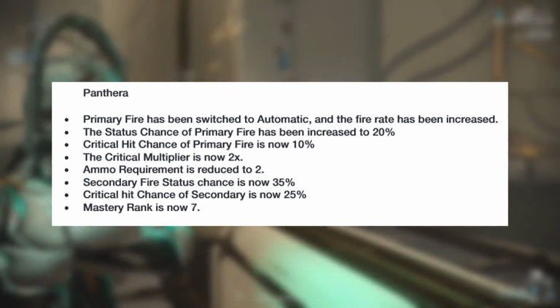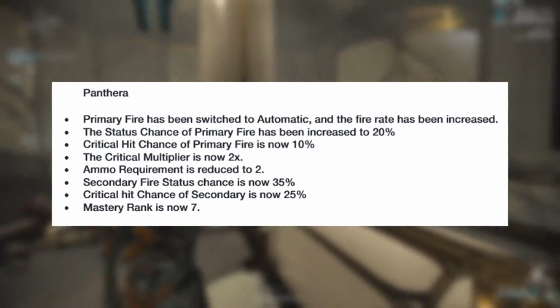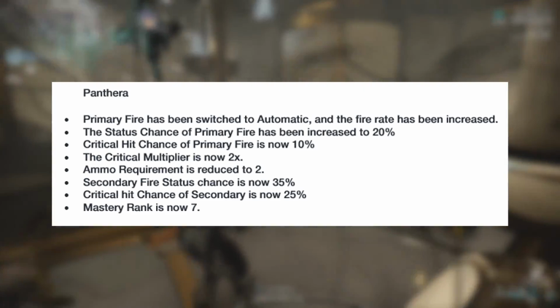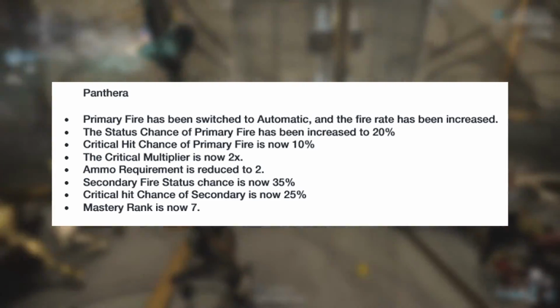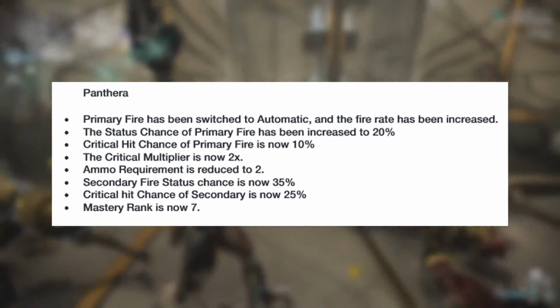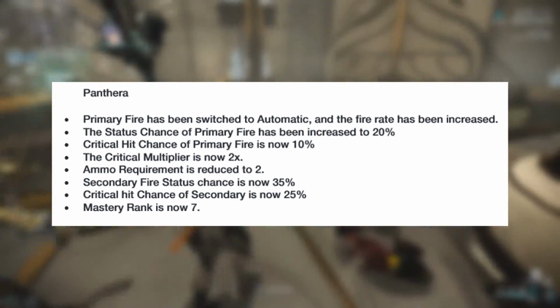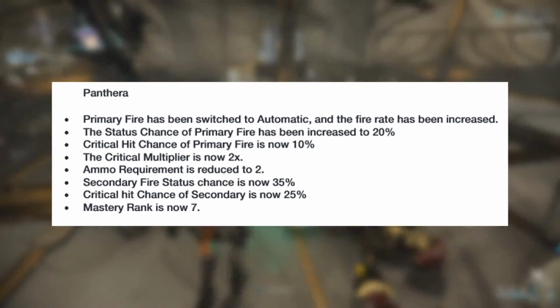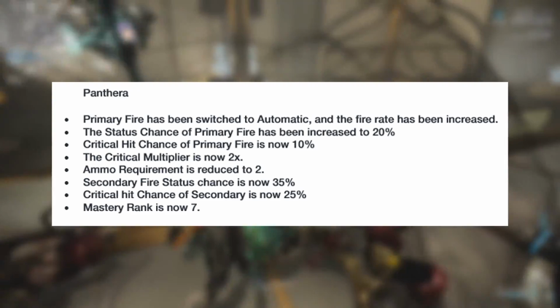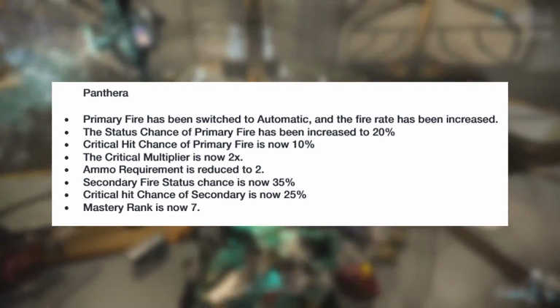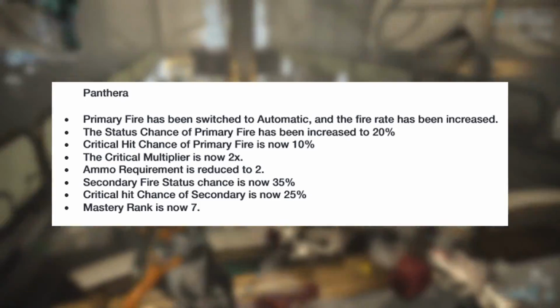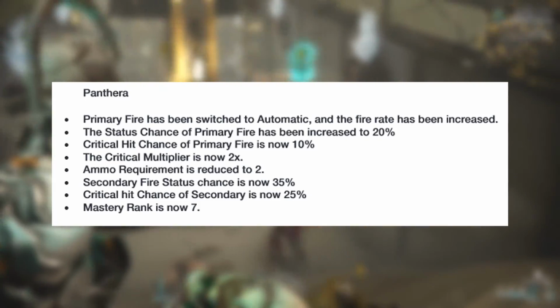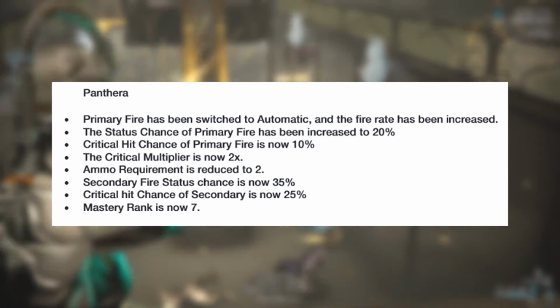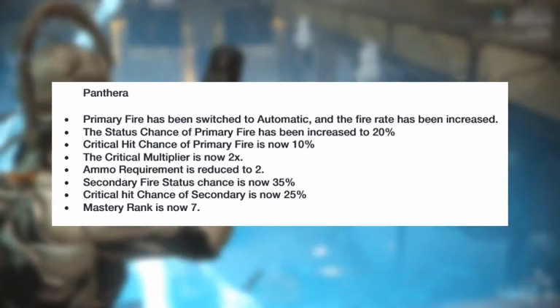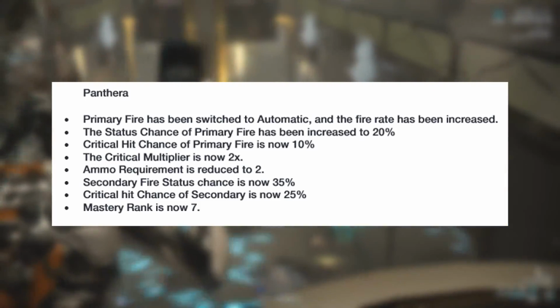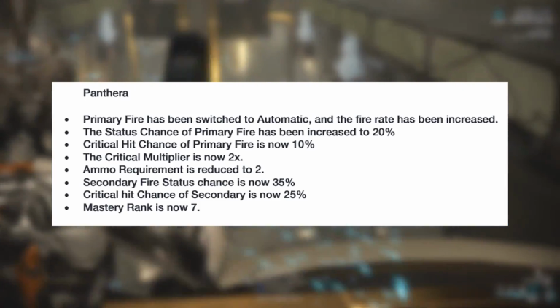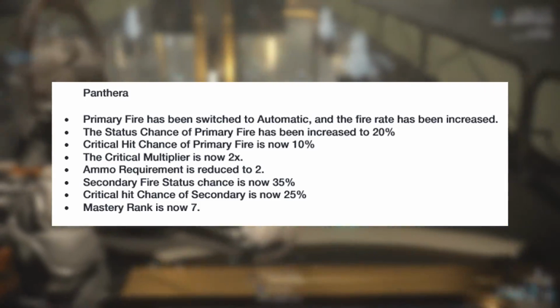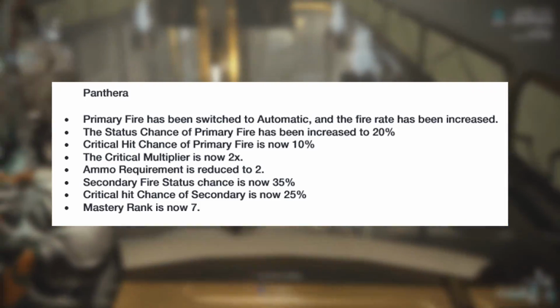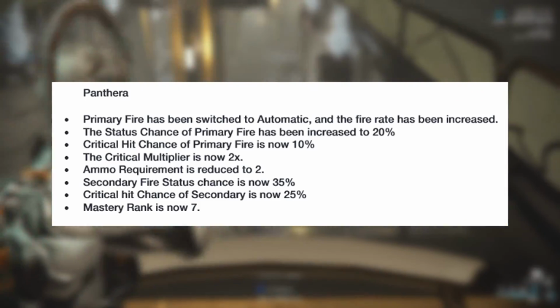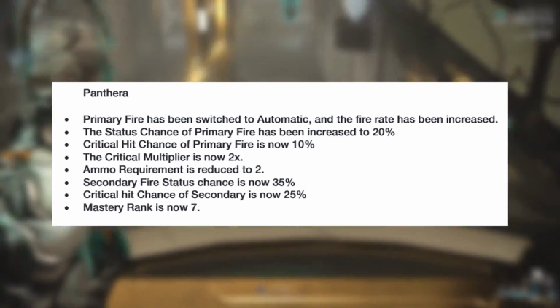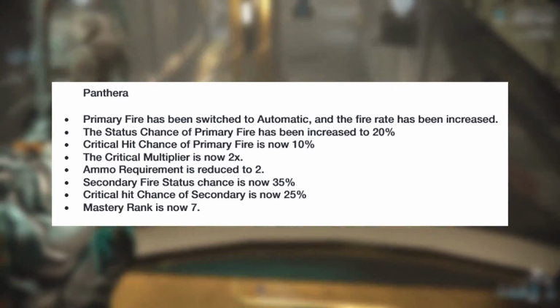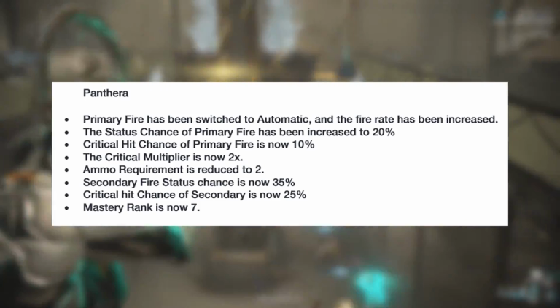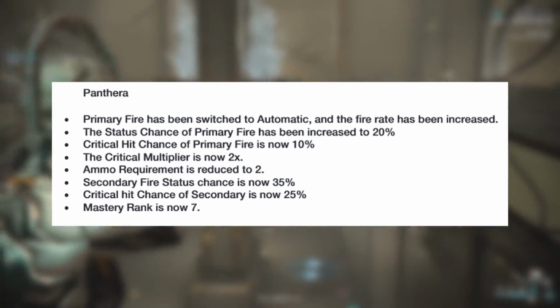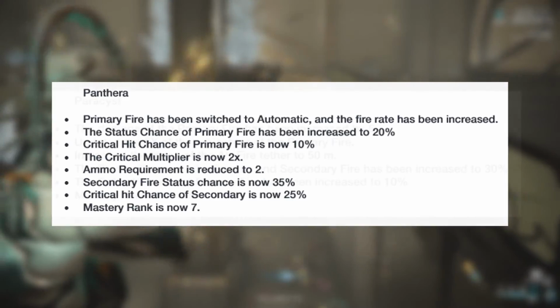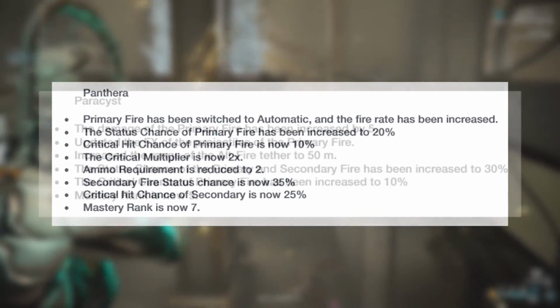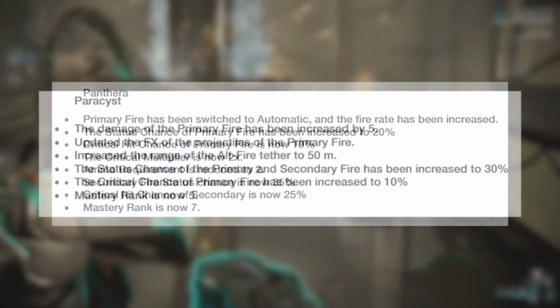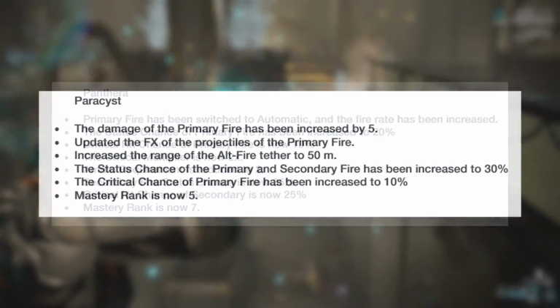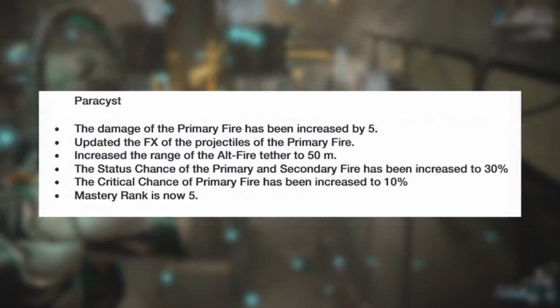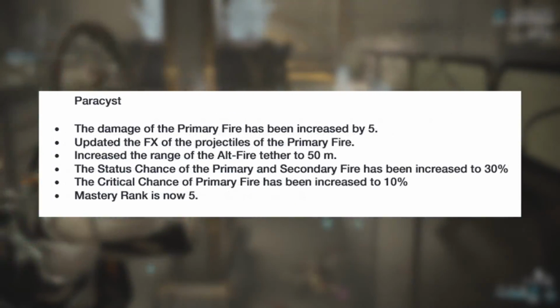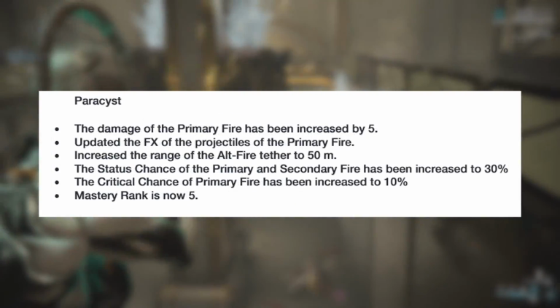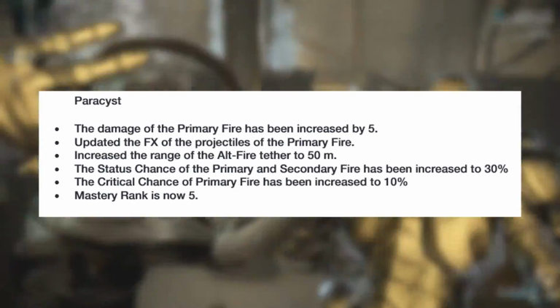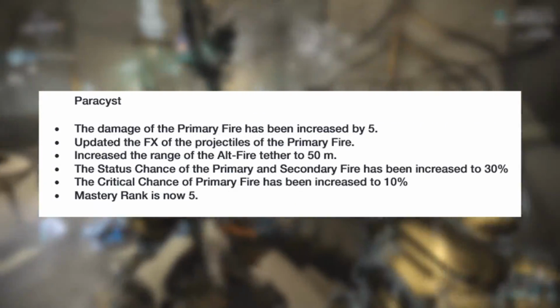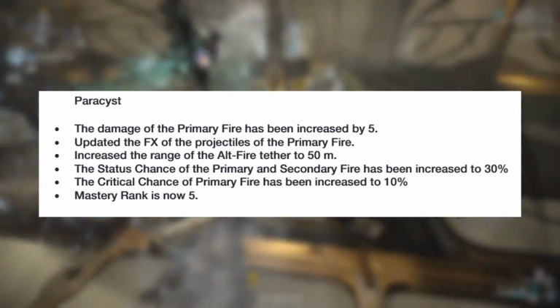On its secondary fire, it will receive a status chance of 35%, a critical chance of 25%, and the weapon's ammo requirement will also be reduced to 2.